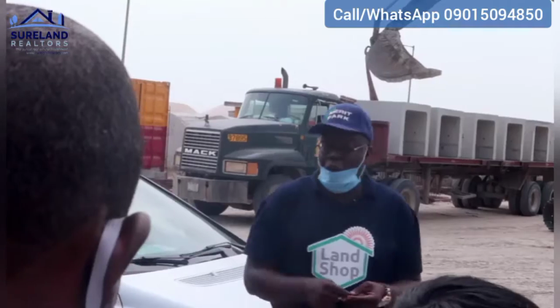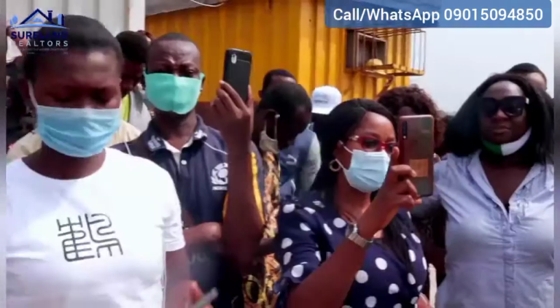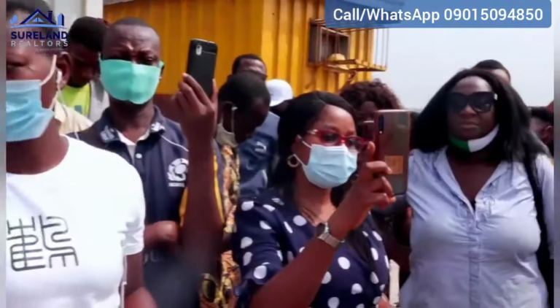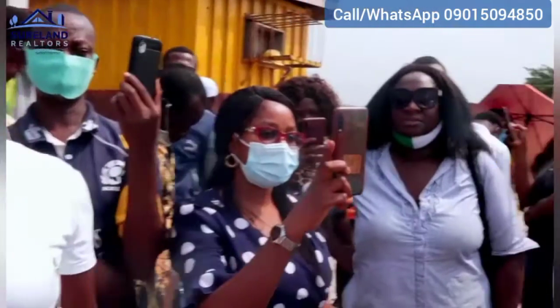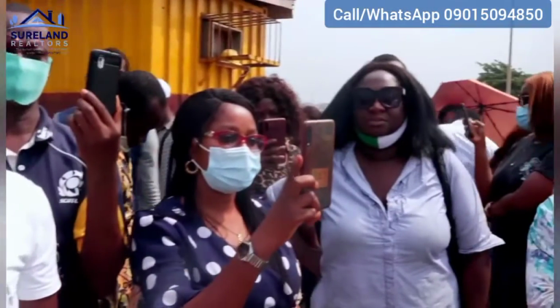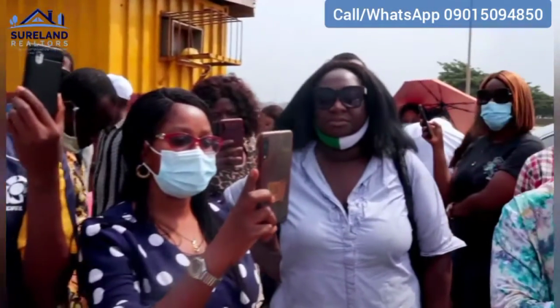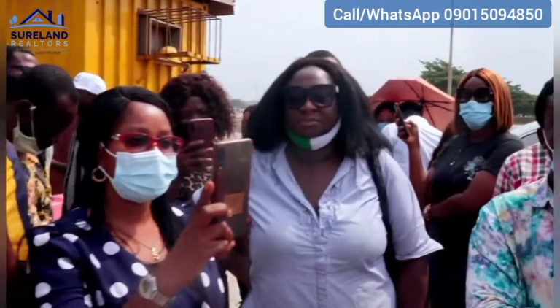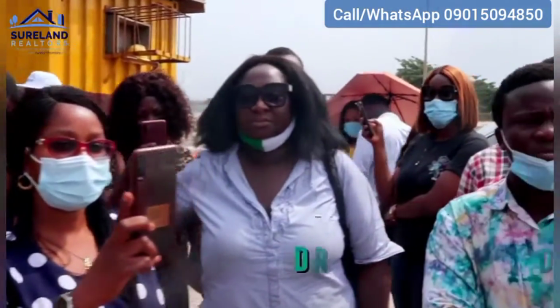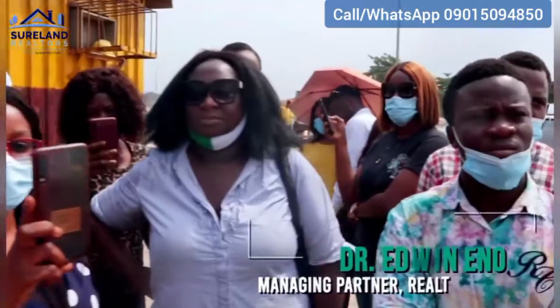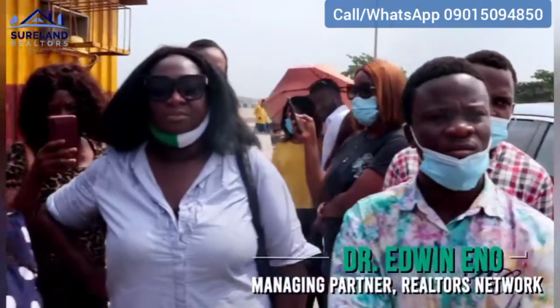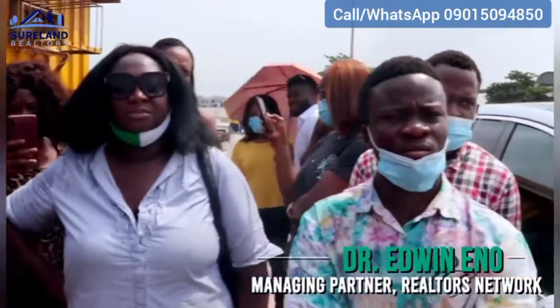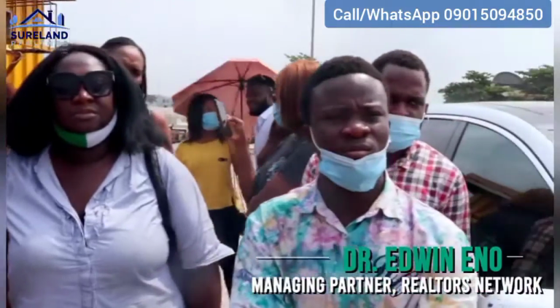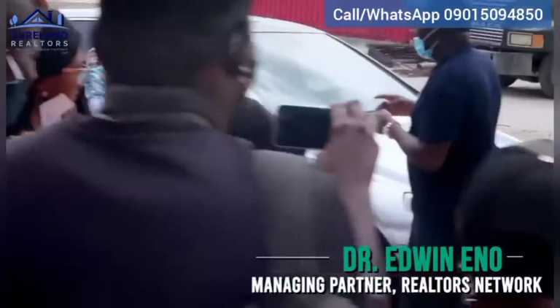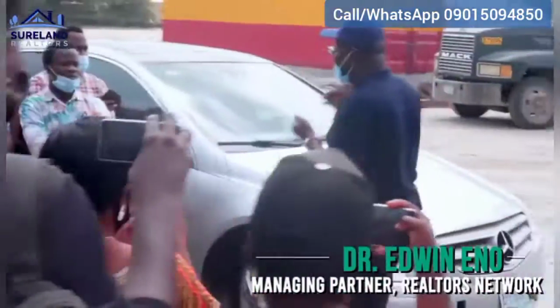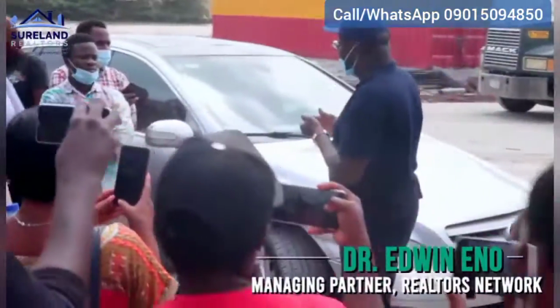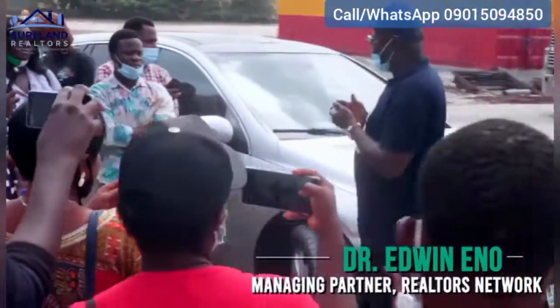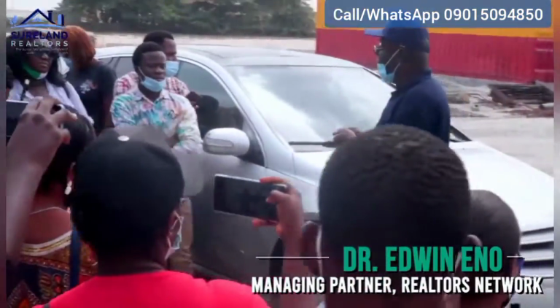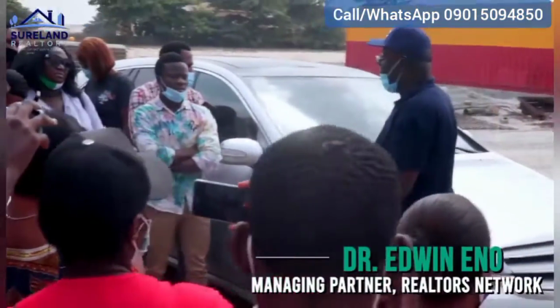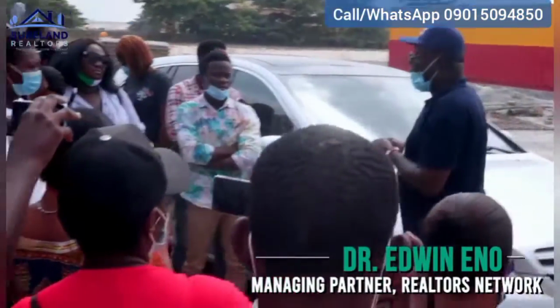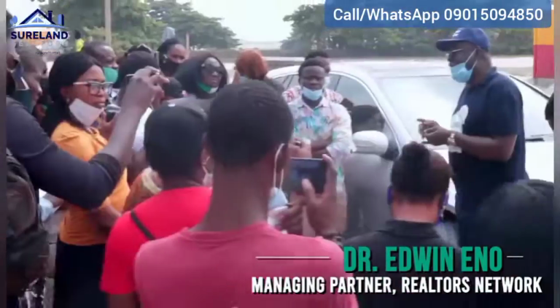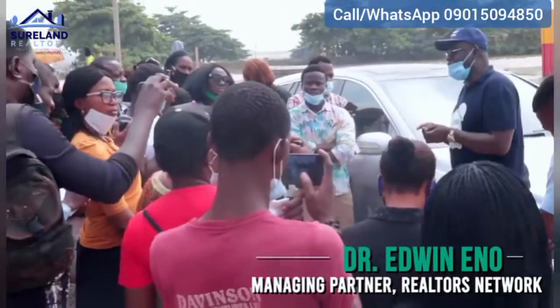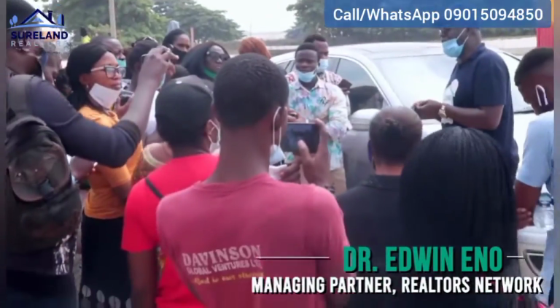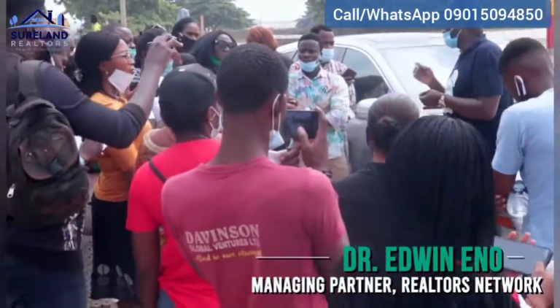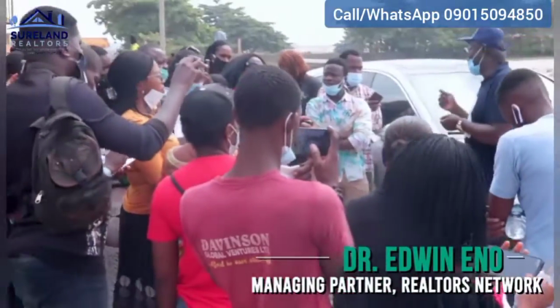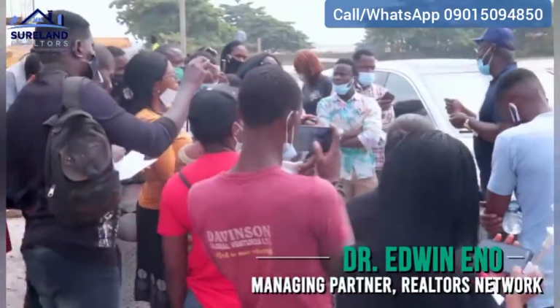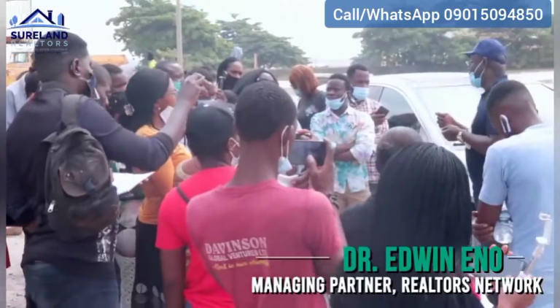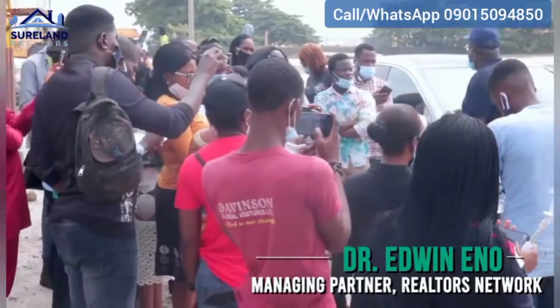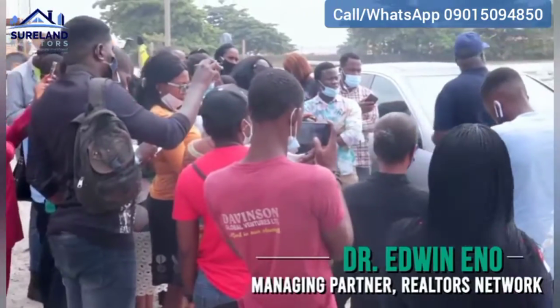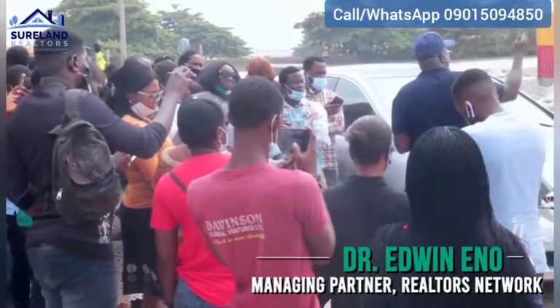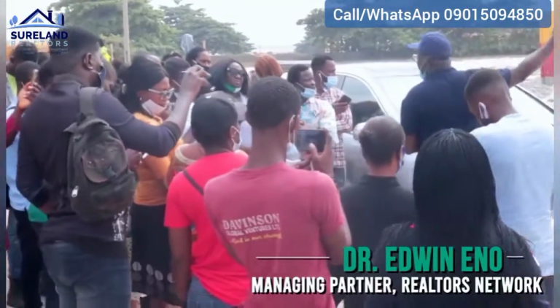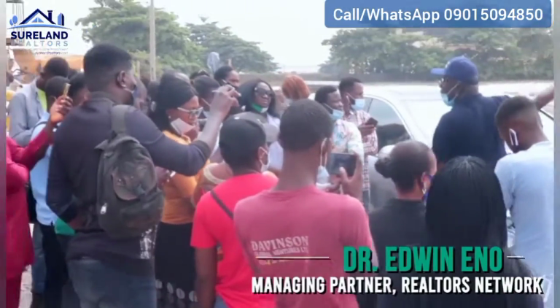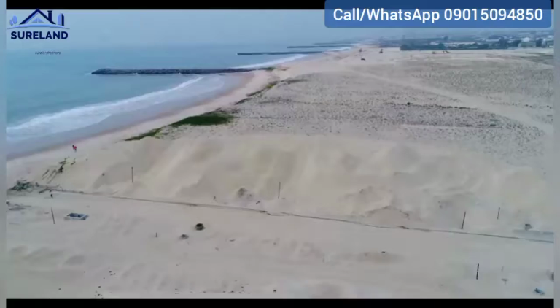Welcome to Maiyegun Beach Estate. Maiyegun Beach Estate is a 55-hectare piece of property. The title on this property is a C of O. And as you can see, it's a waterfront property.